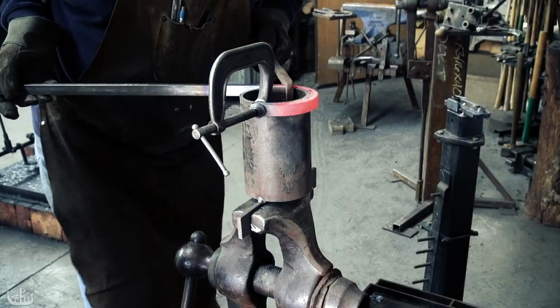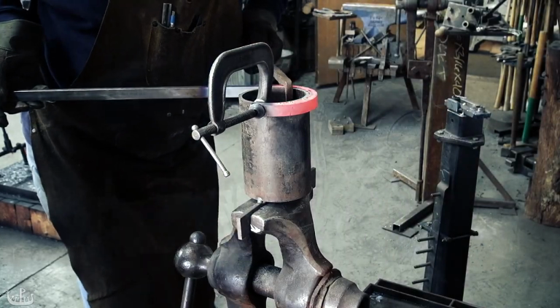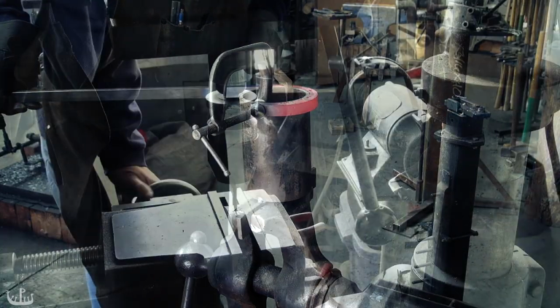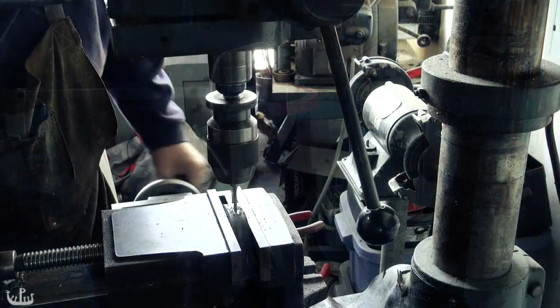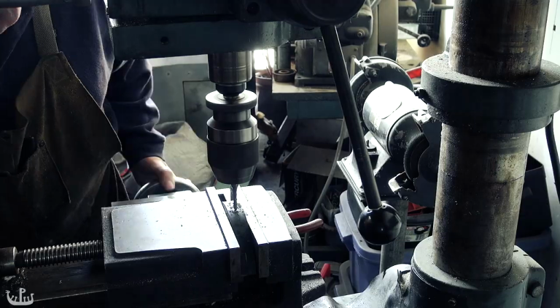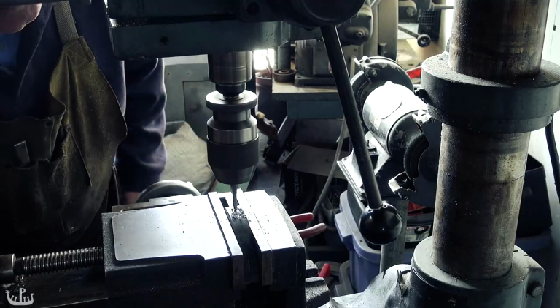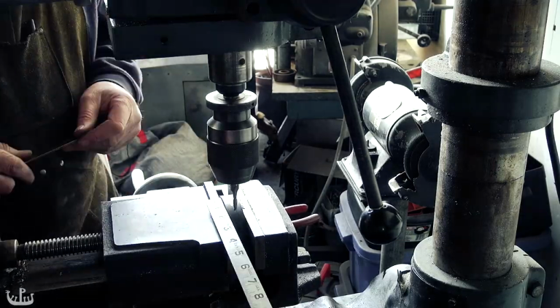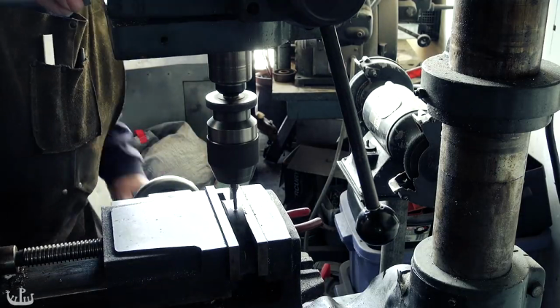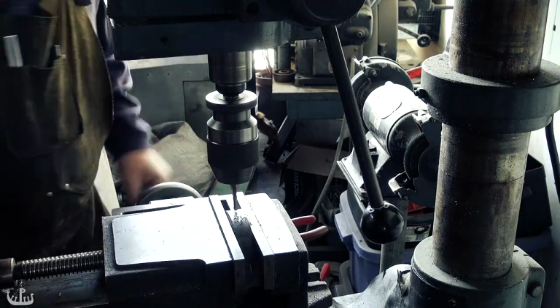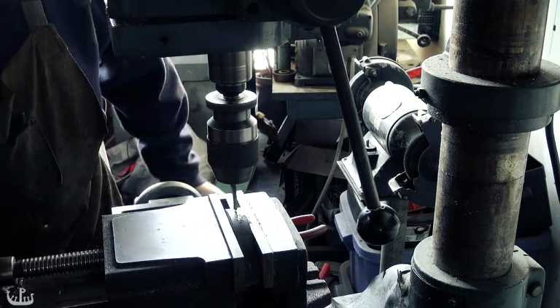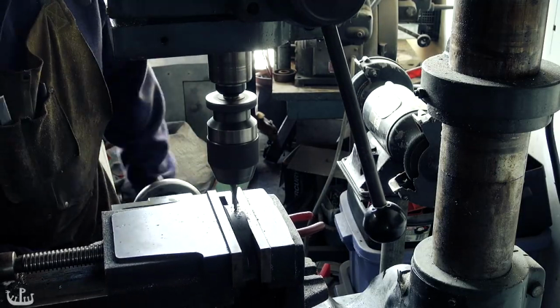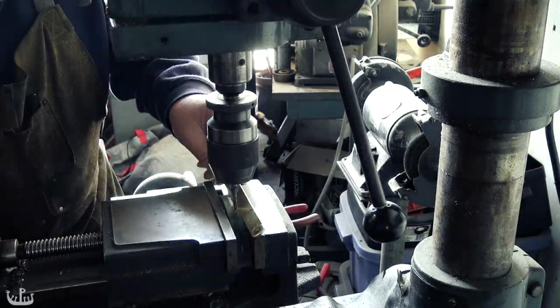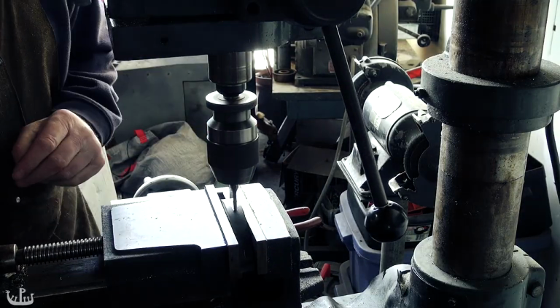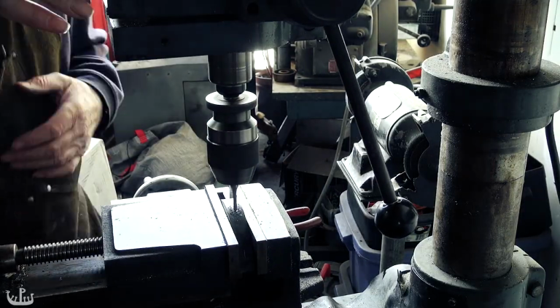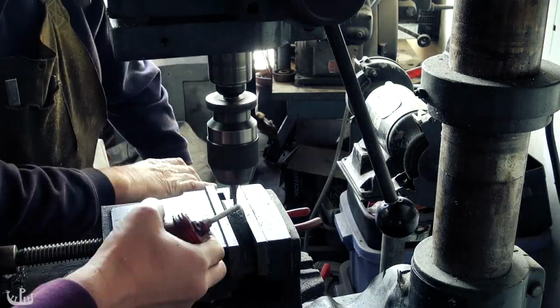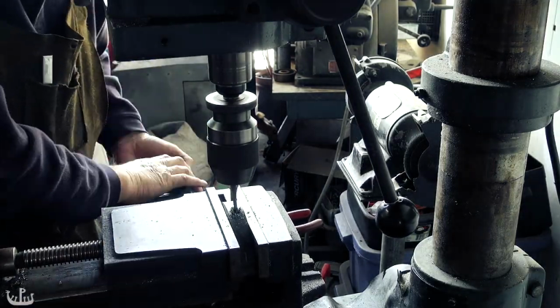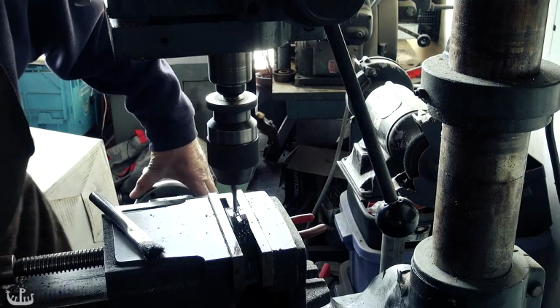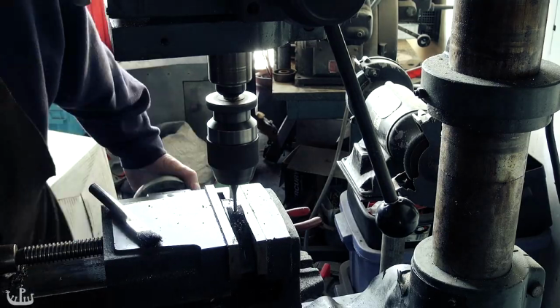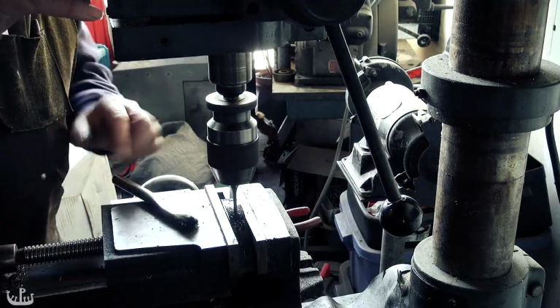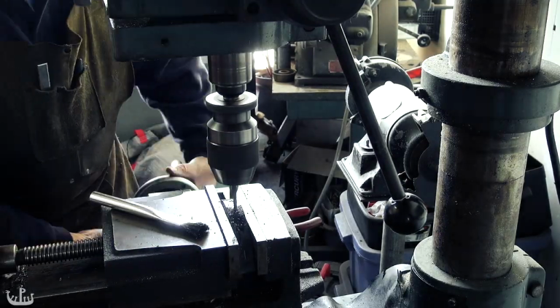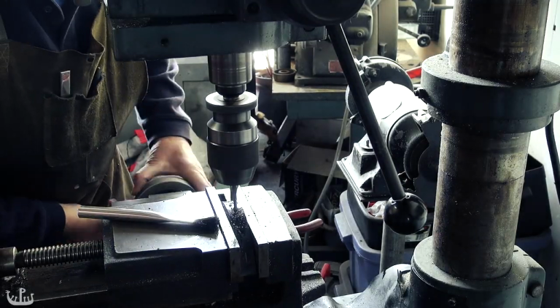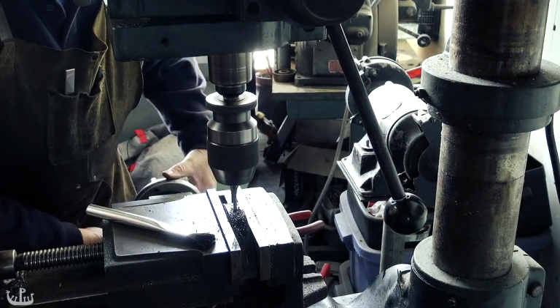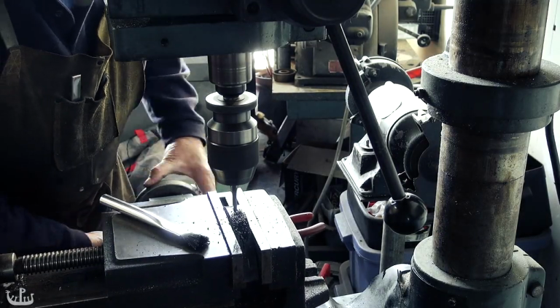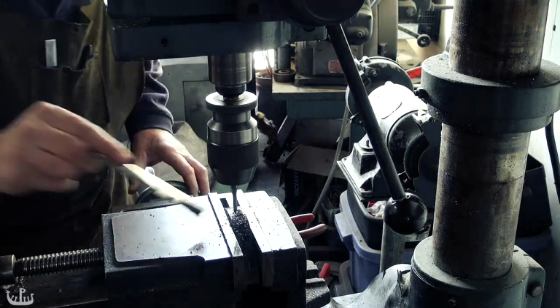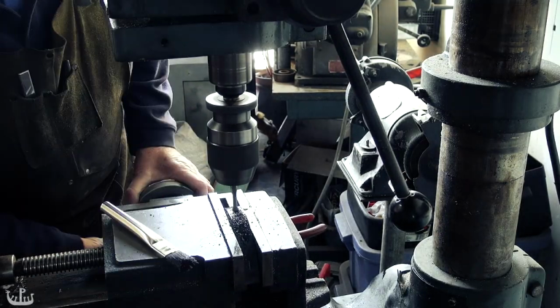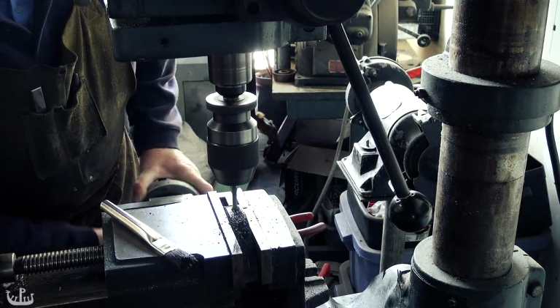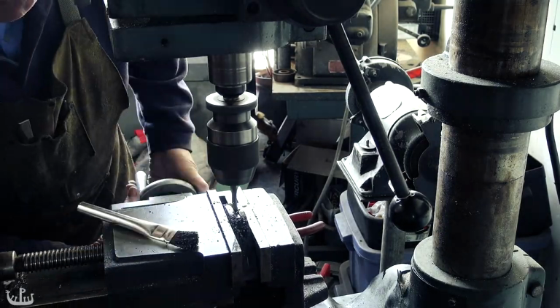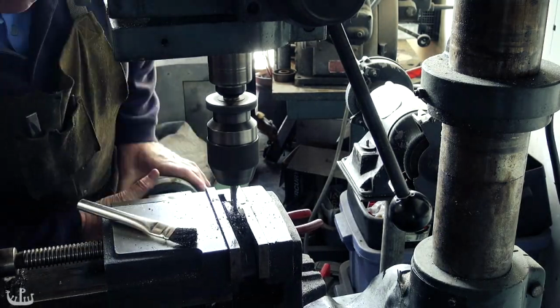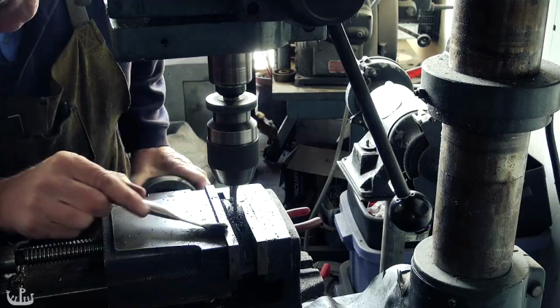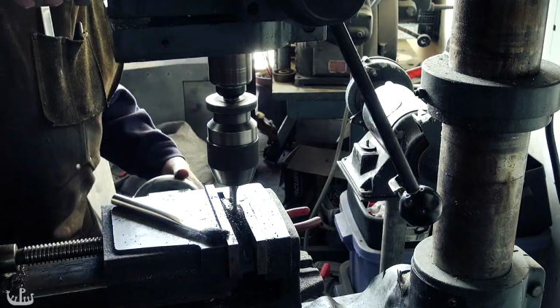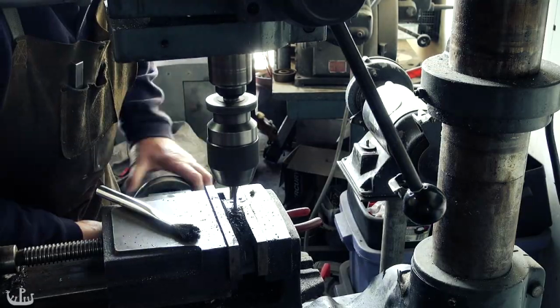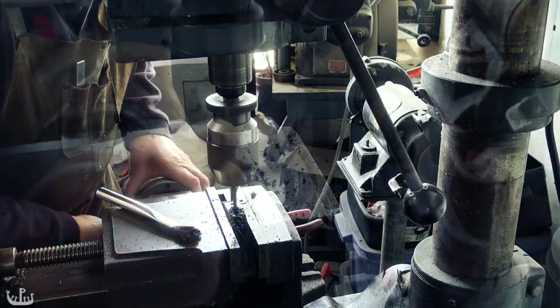Instead of using traditional blacksmithing methods to create the slot for the tang, we solicit the help of a mill to create the initial slot. This is clearly a much more controlled operation, but I will still have to do a lot of filing for the final fit, as you will see.